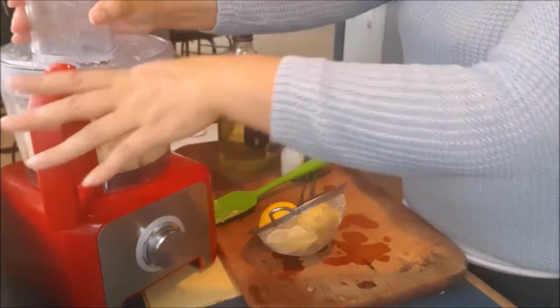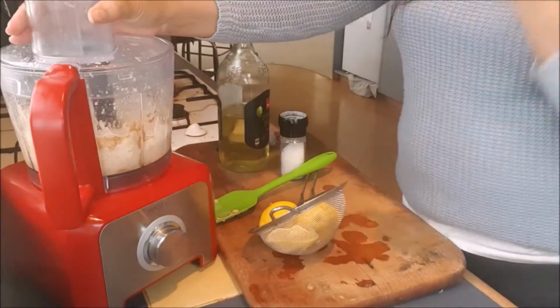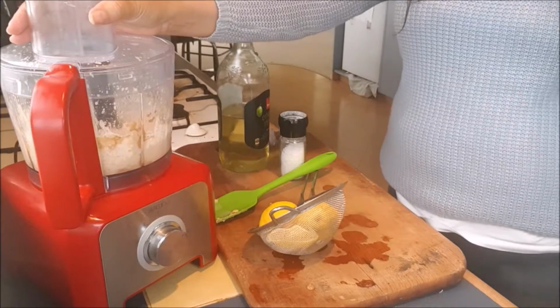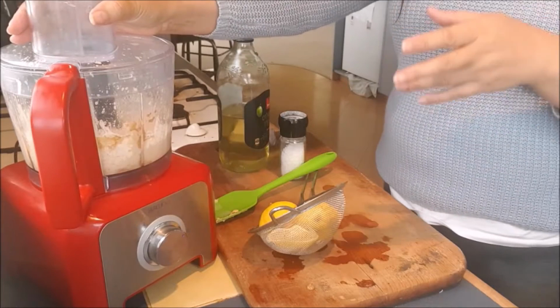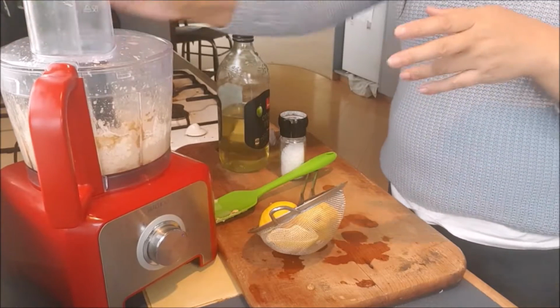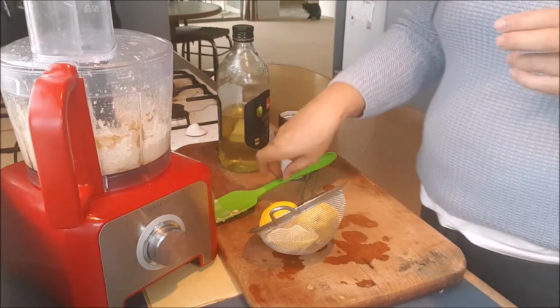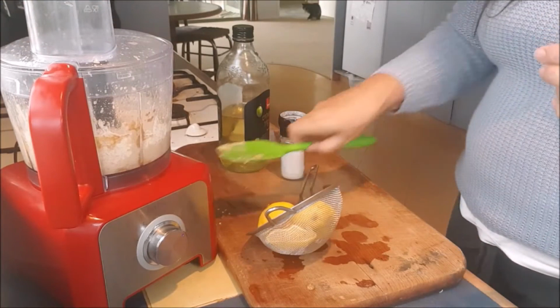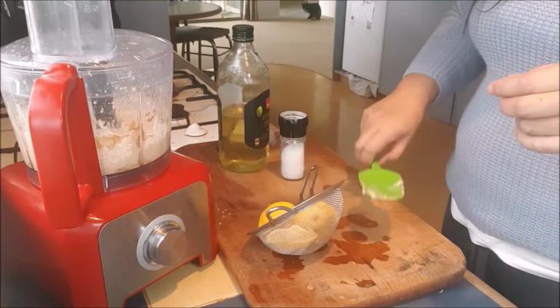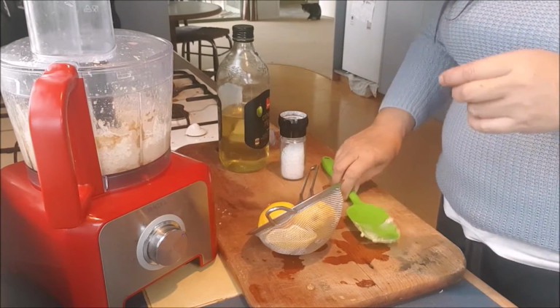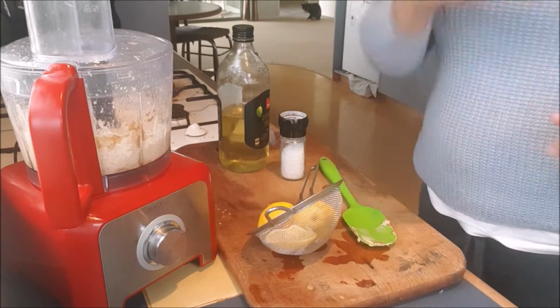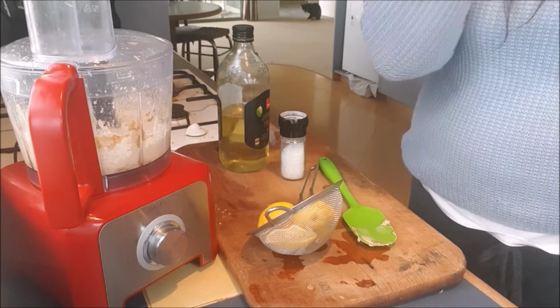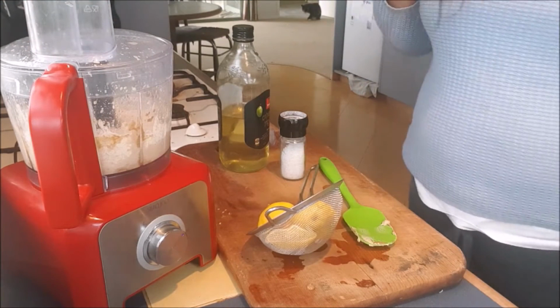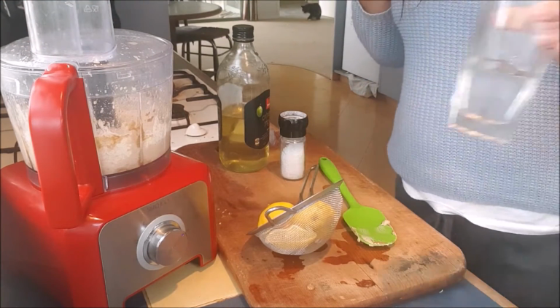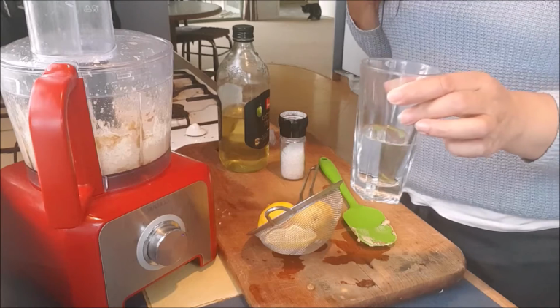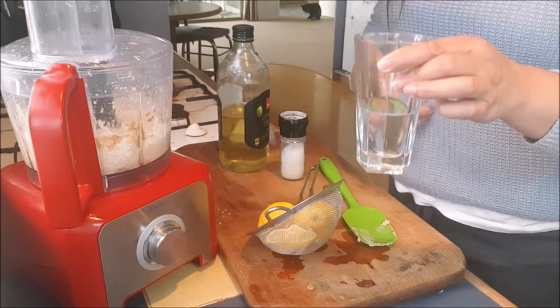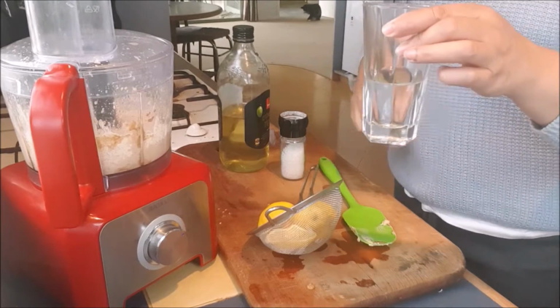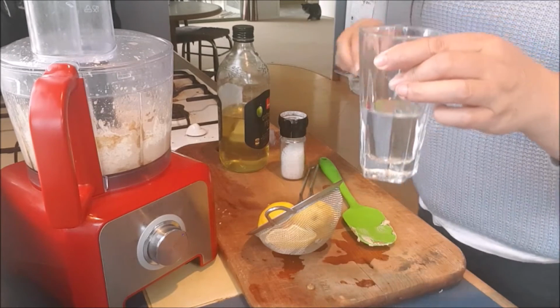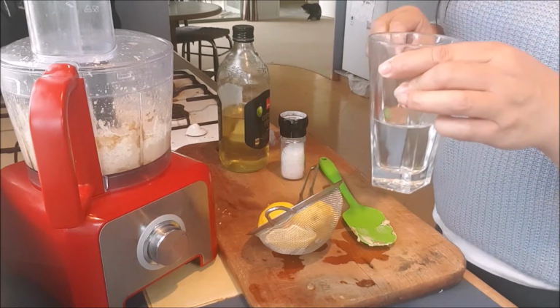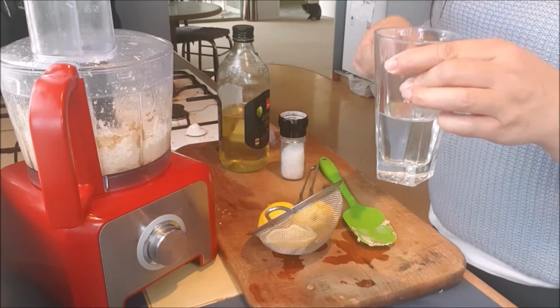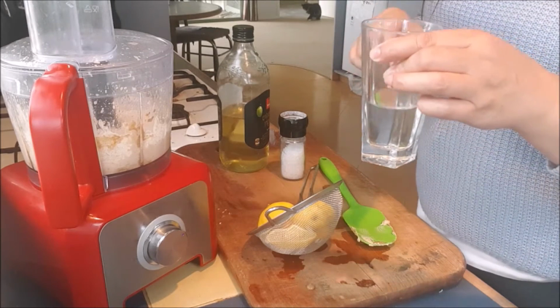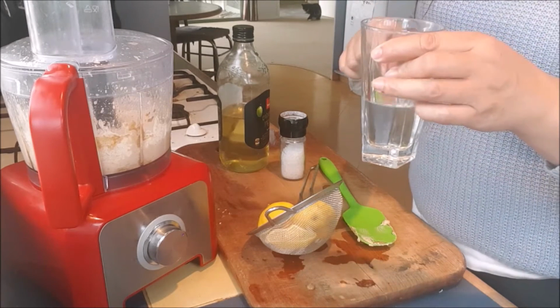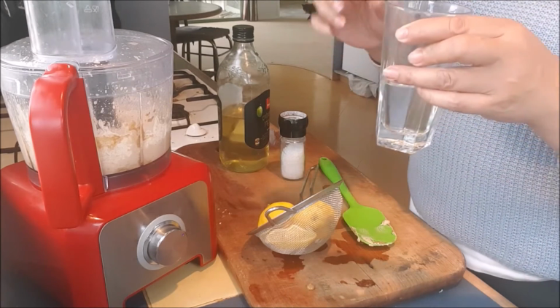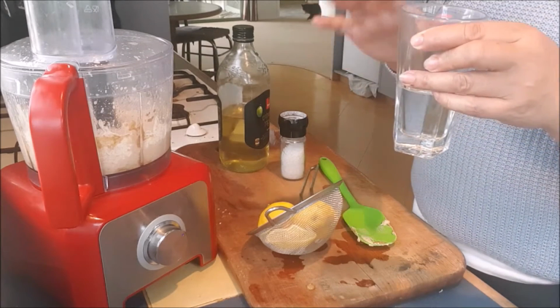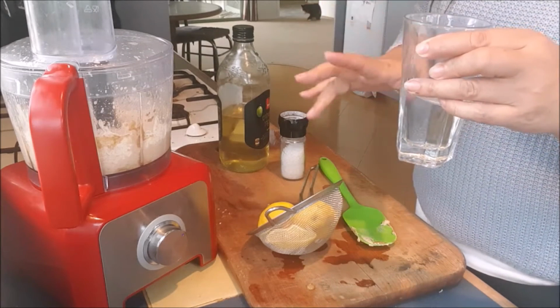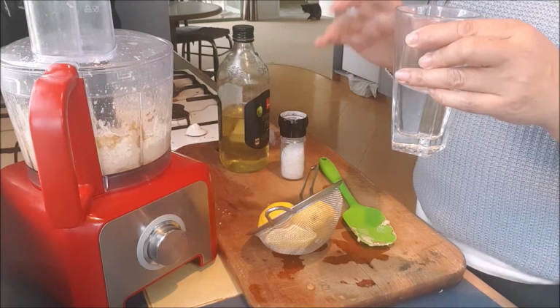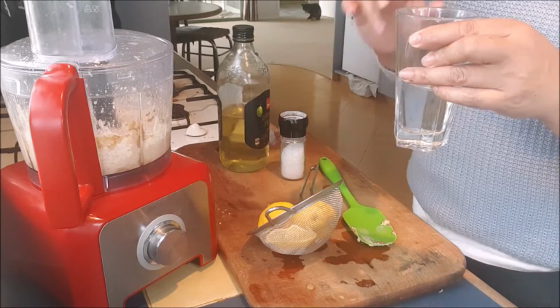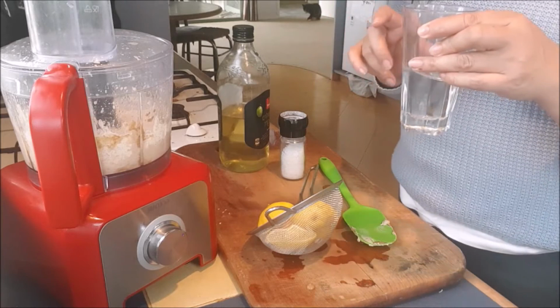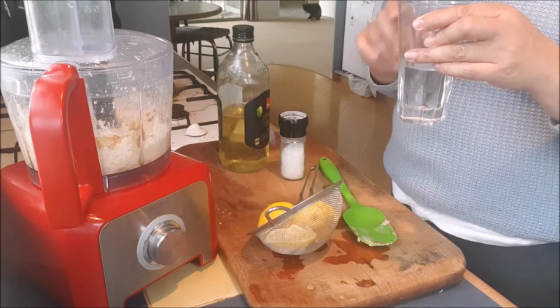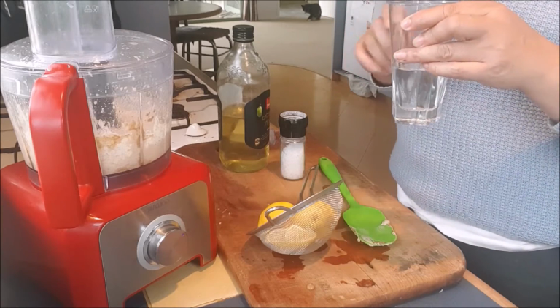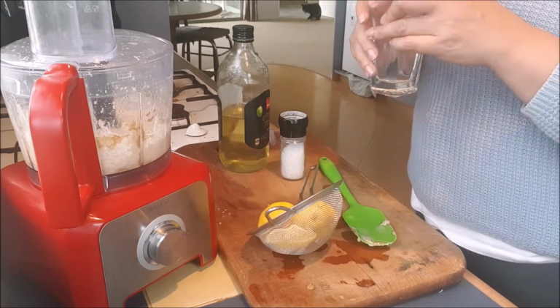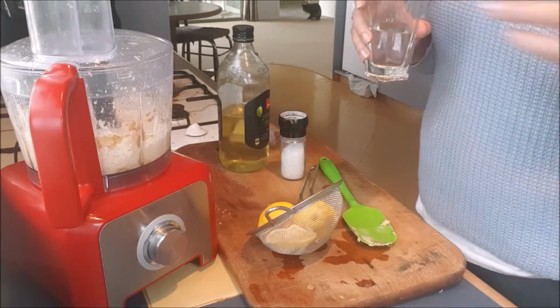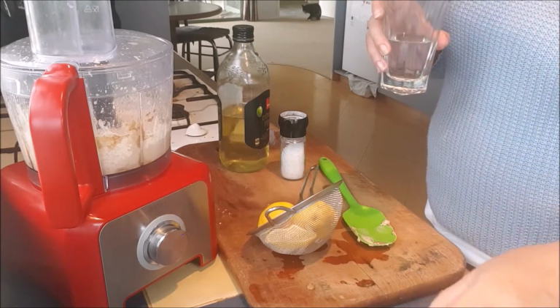Now if you like your hummus not so oily and thick, what you can do is use a little water just to thin it out and get the consistency that you like. Everybody is different — not everybody likes the same taste.